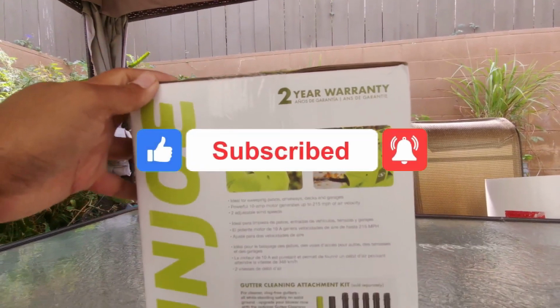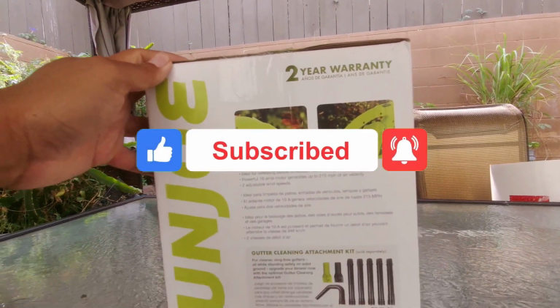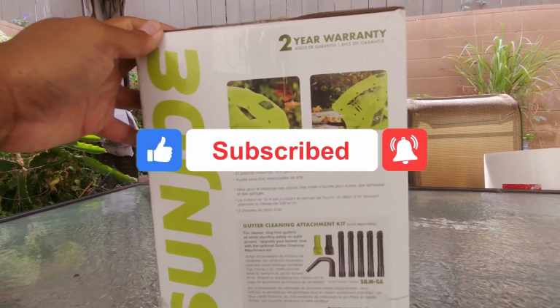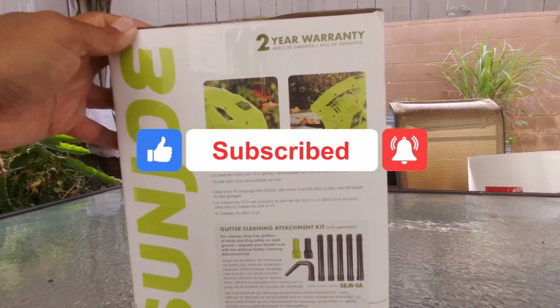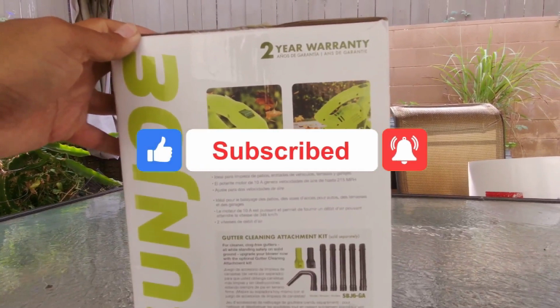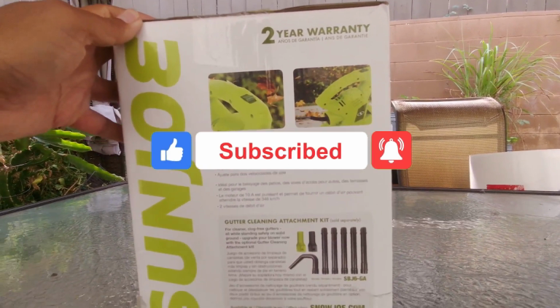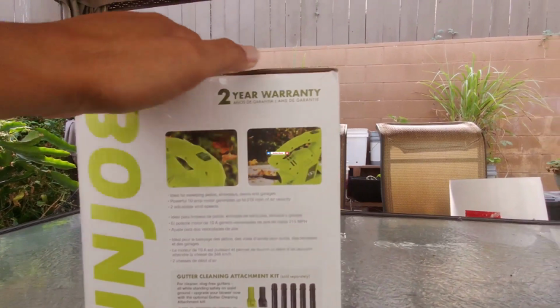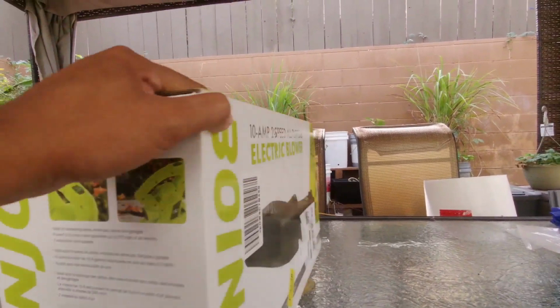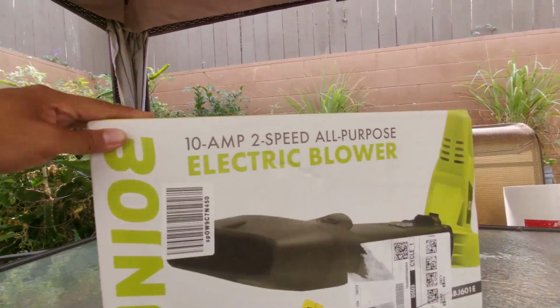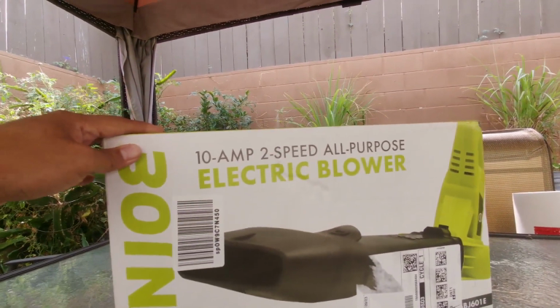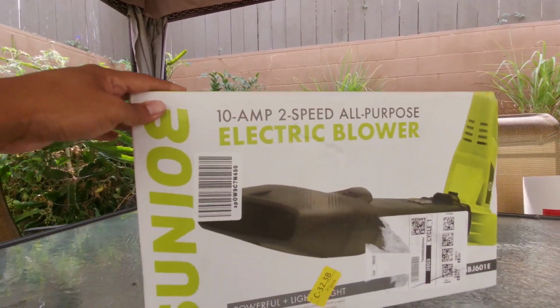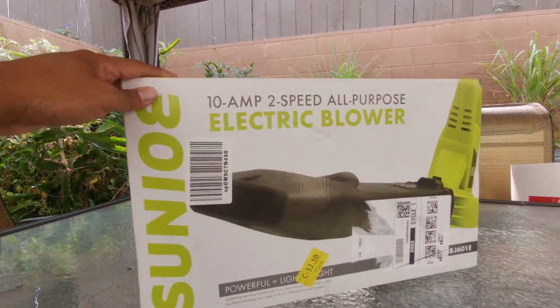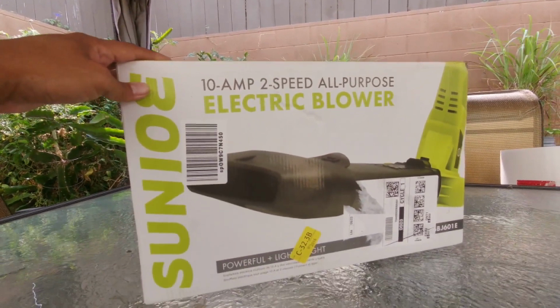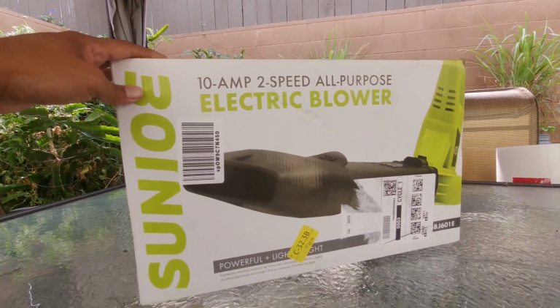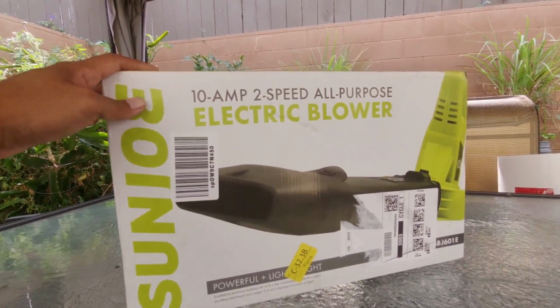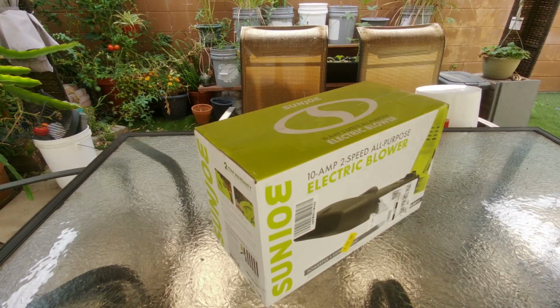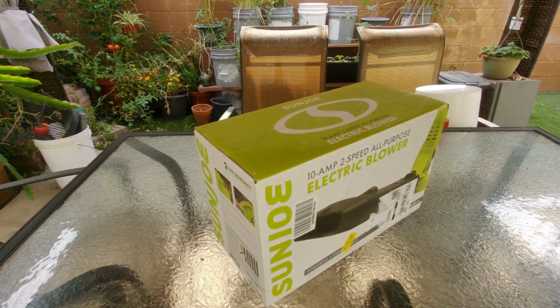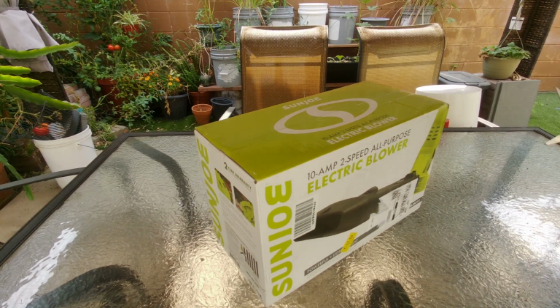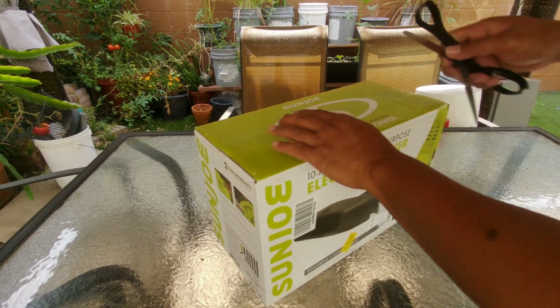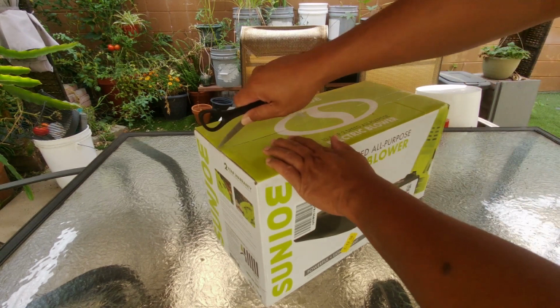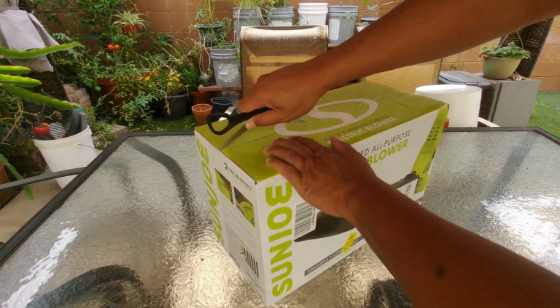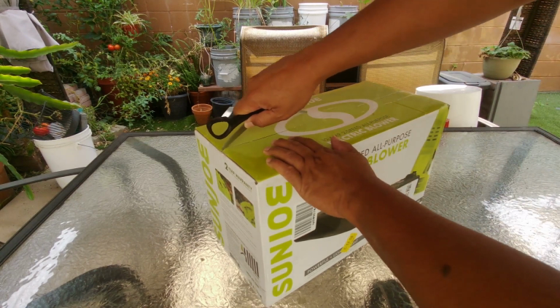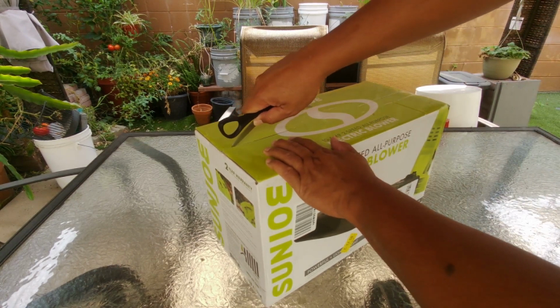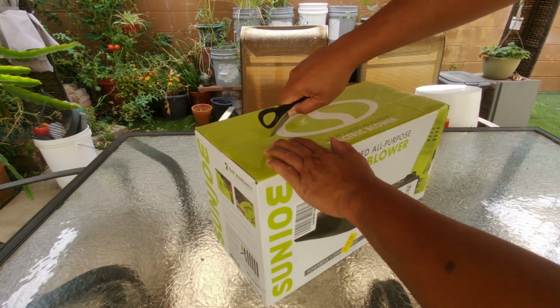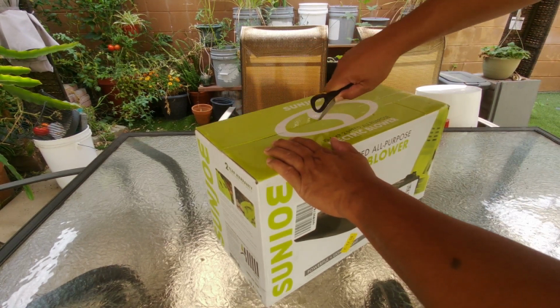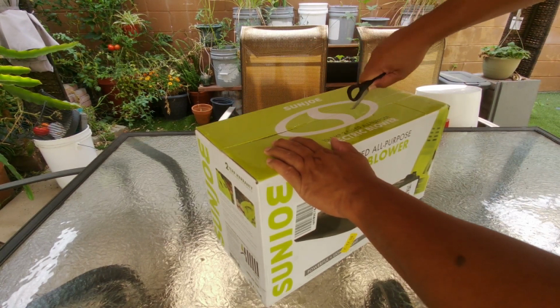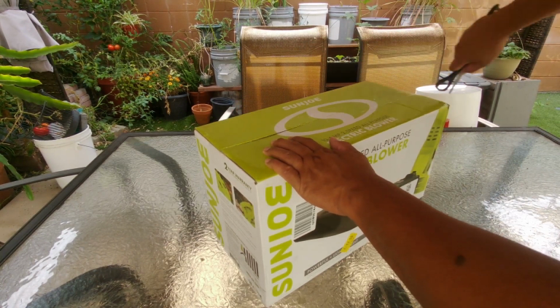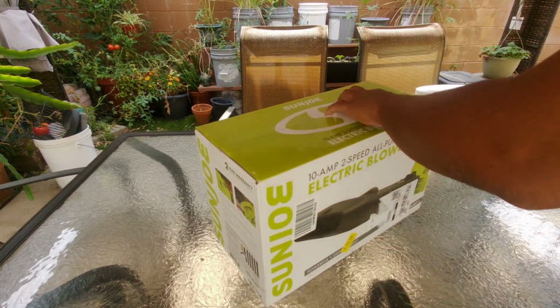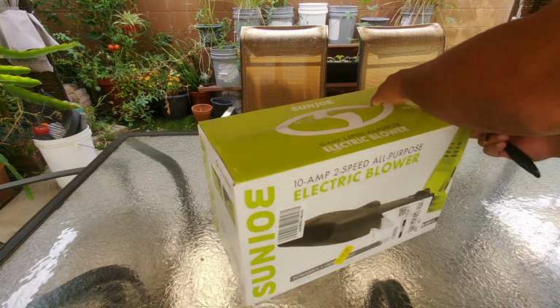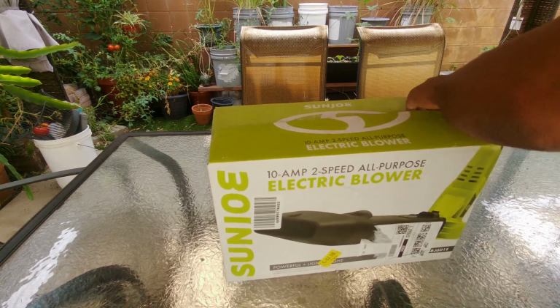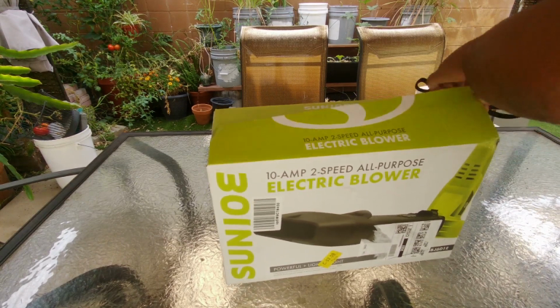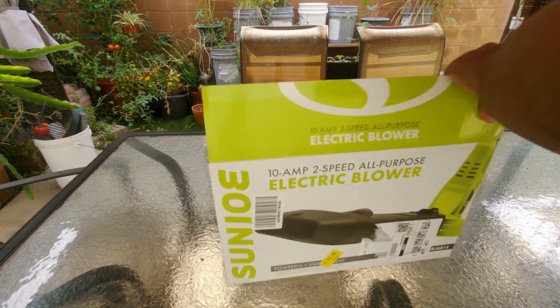It has some attachments that you can buy separately. So let's go ahead and open it and give it a test. Okay, let's go ahead and open it and see what's inside.